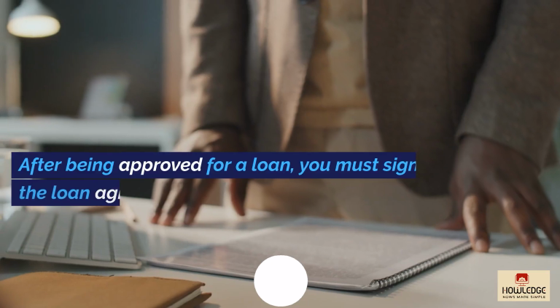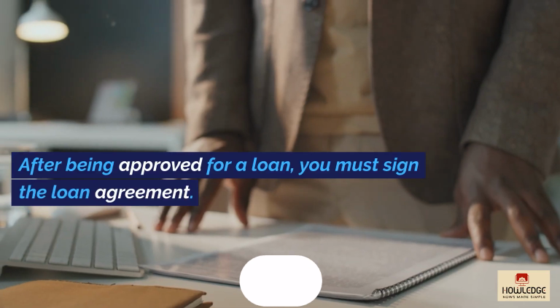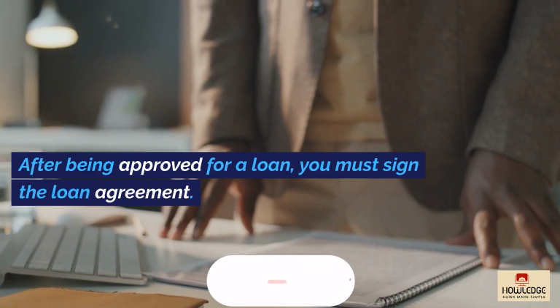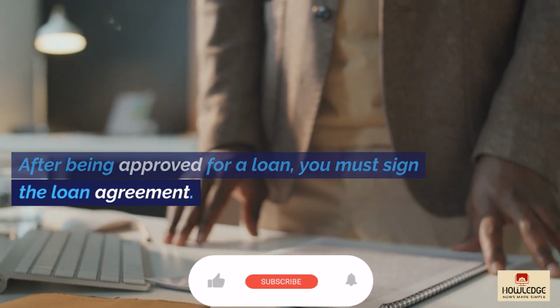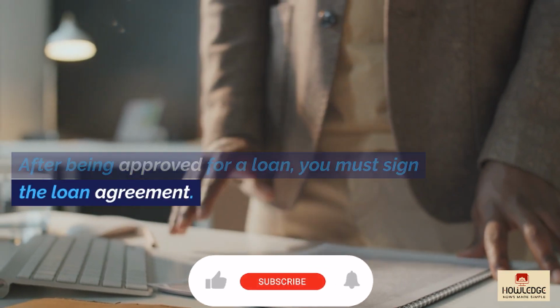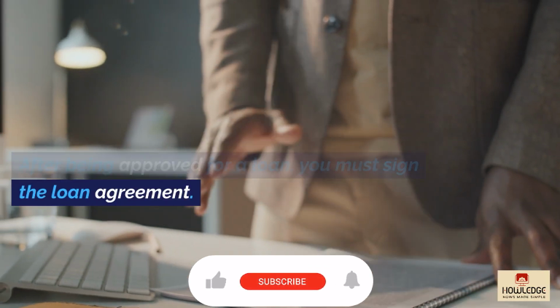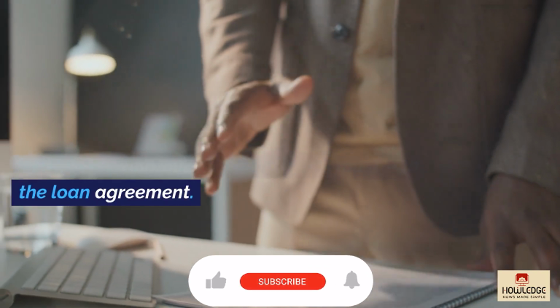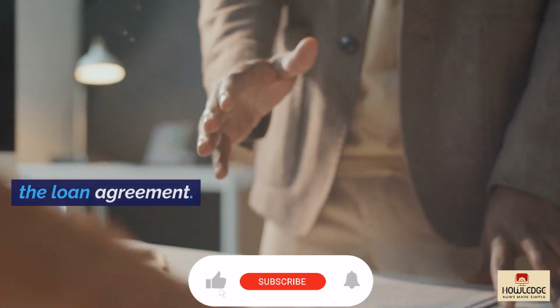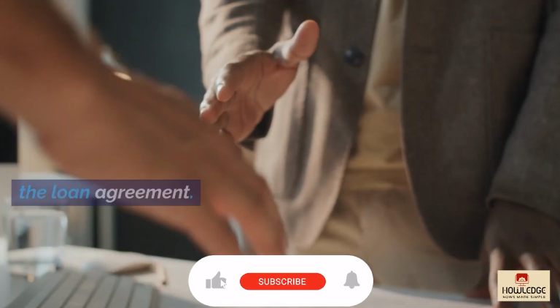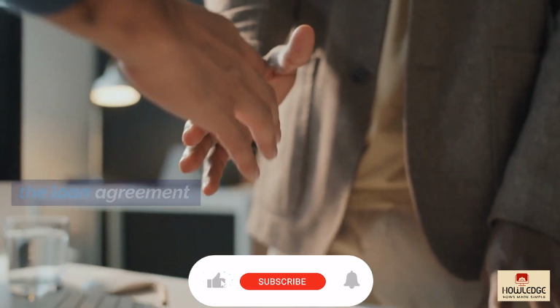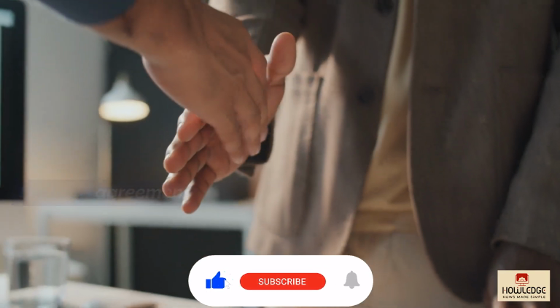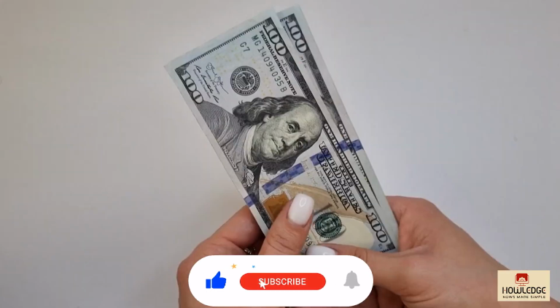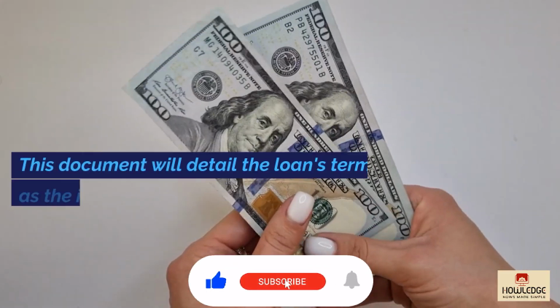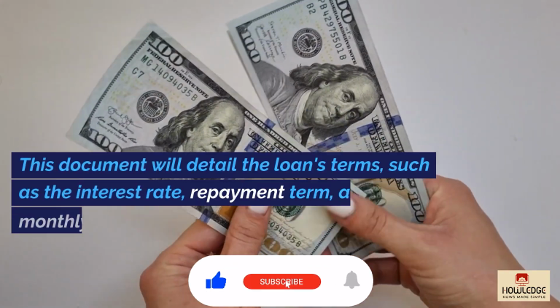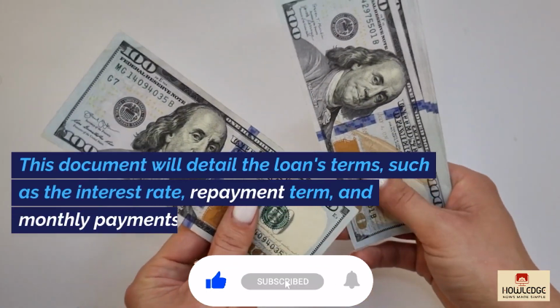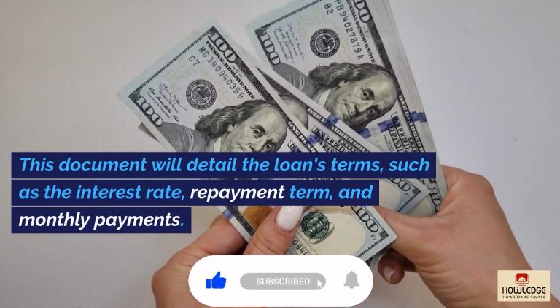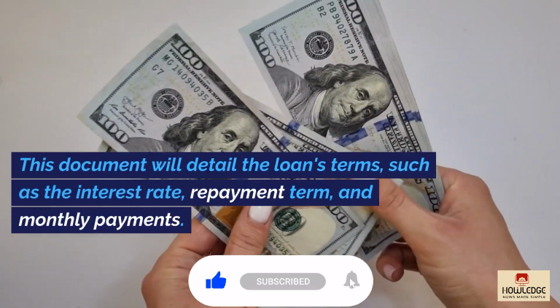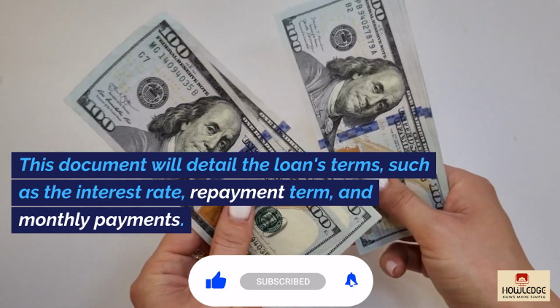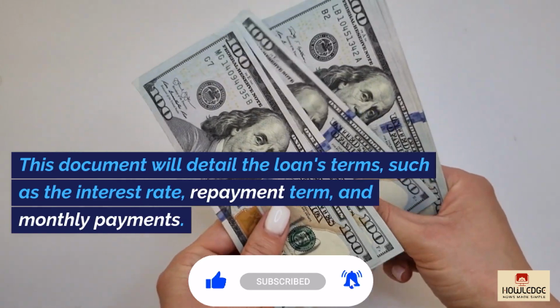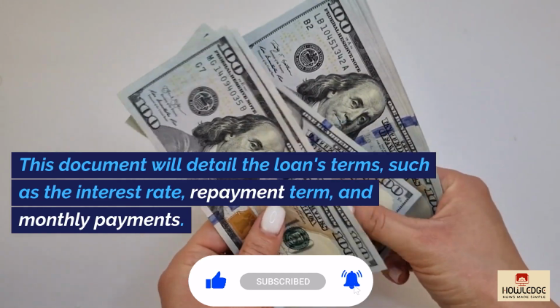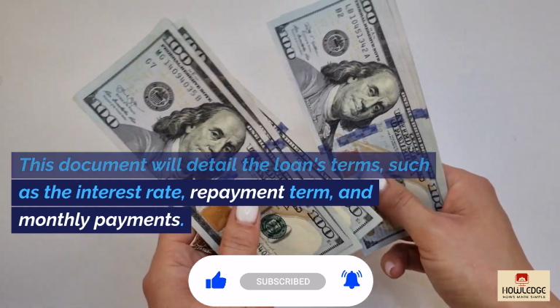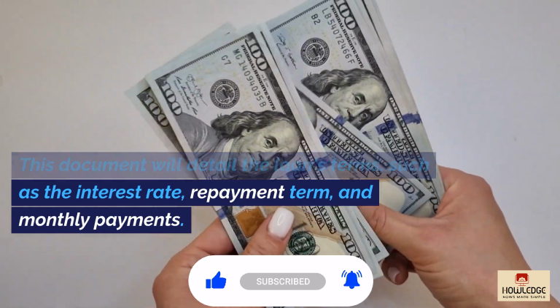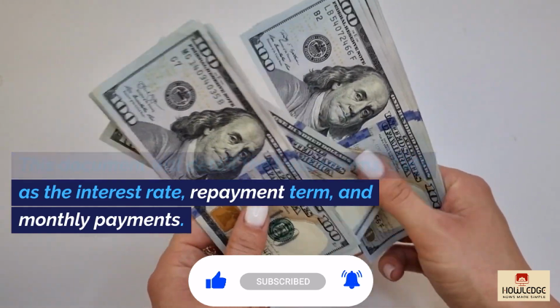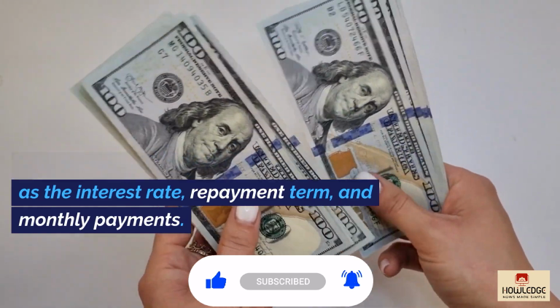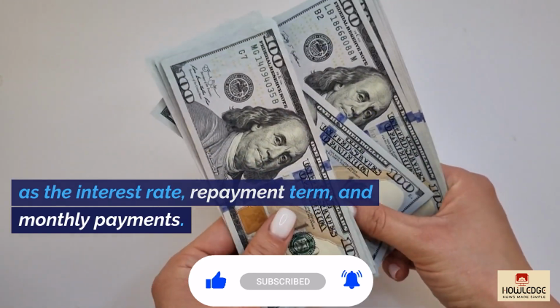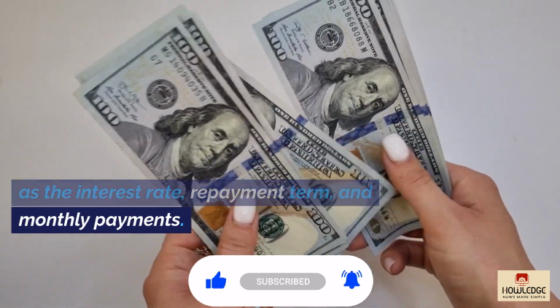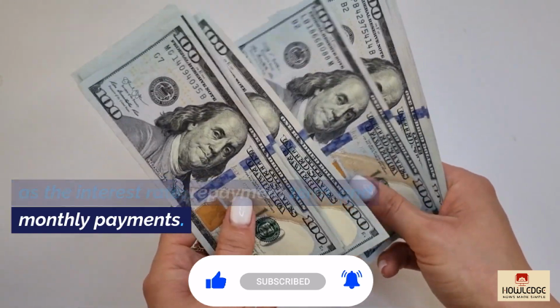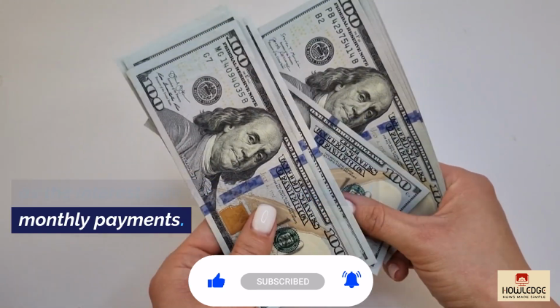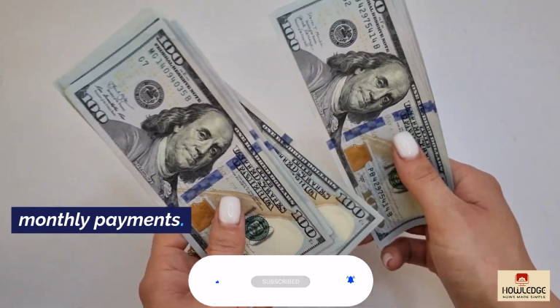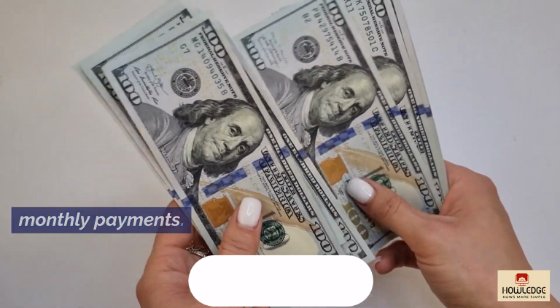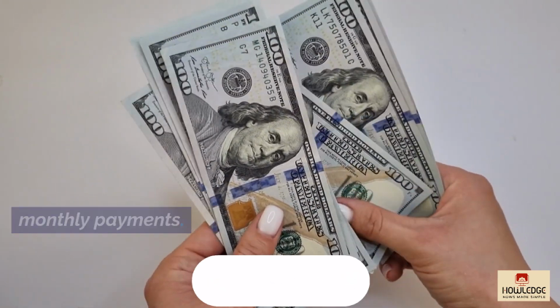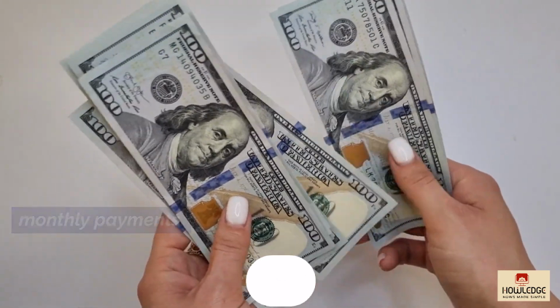After being approved for a loan, you must sign the loan agreement. This document will detail the loan's terms, such as the interest rate, repayment term, and monthly payments.